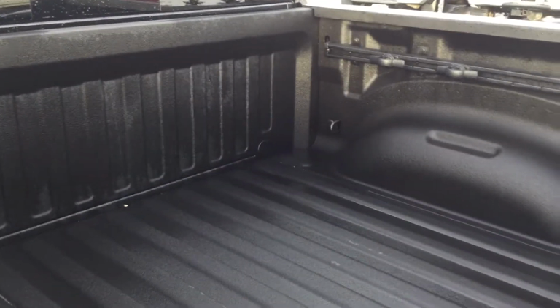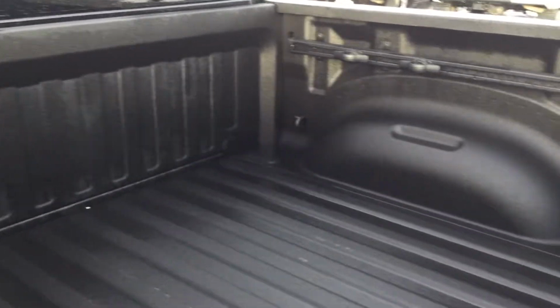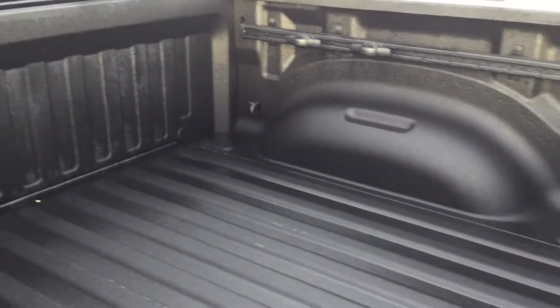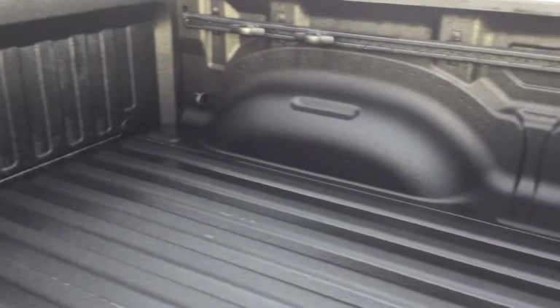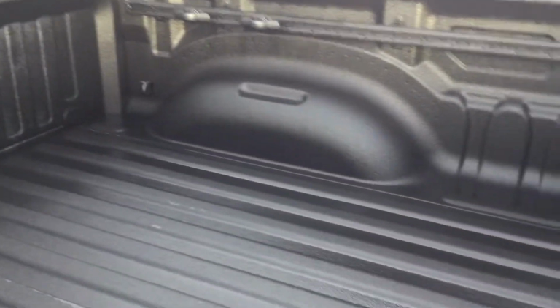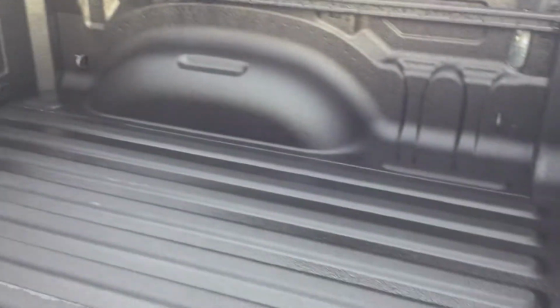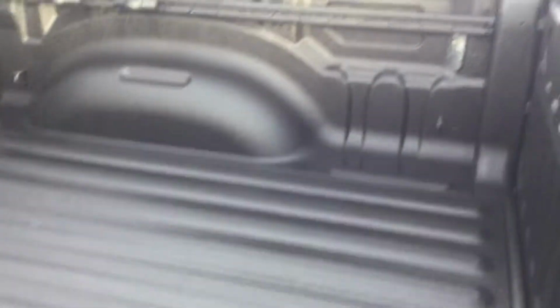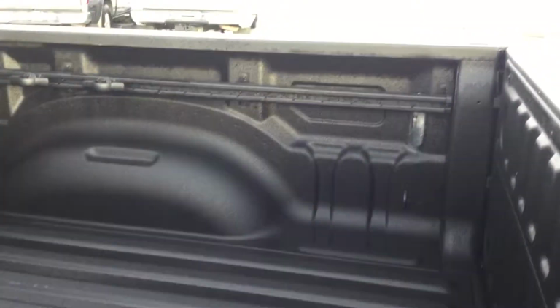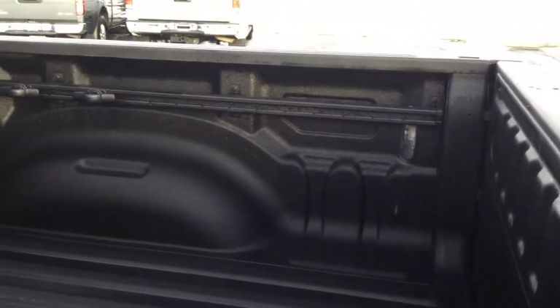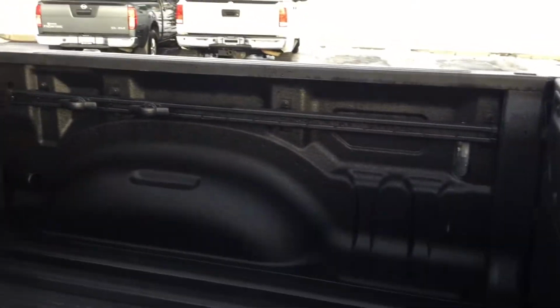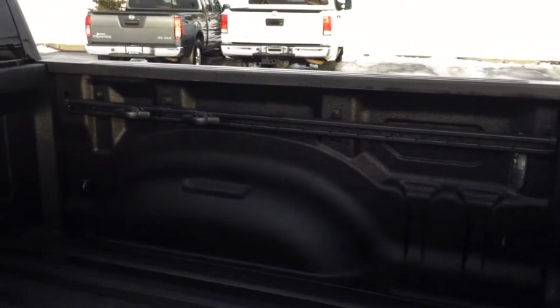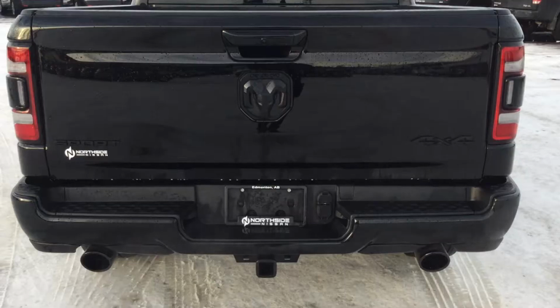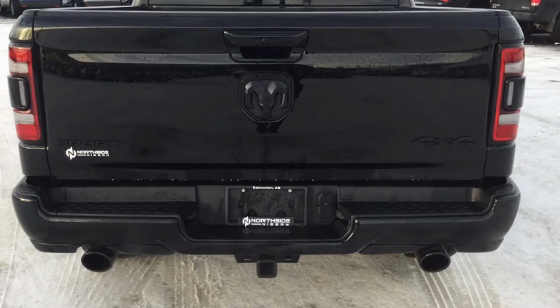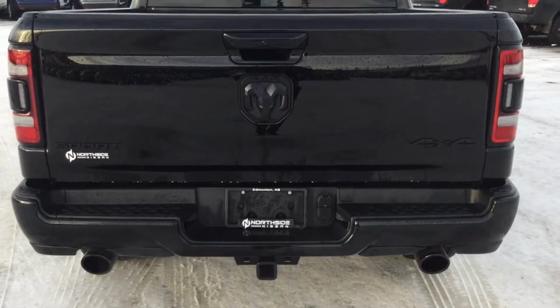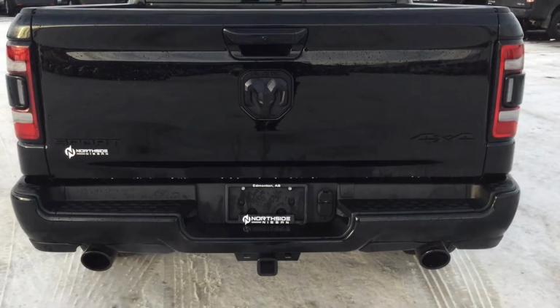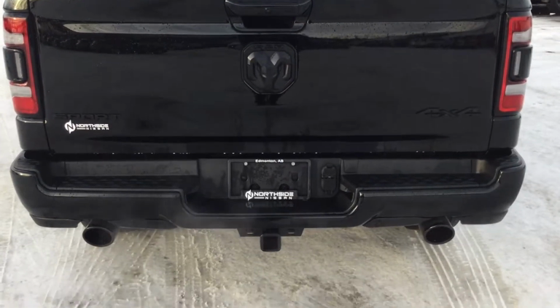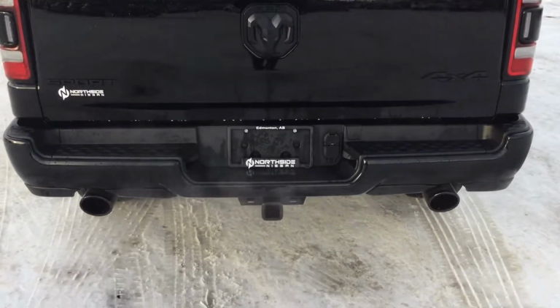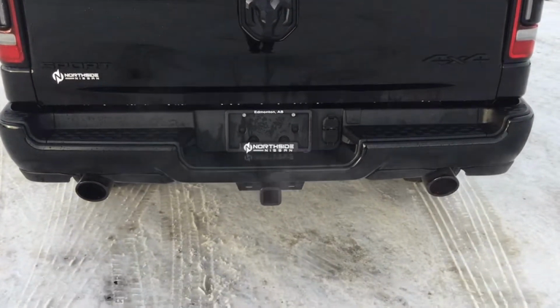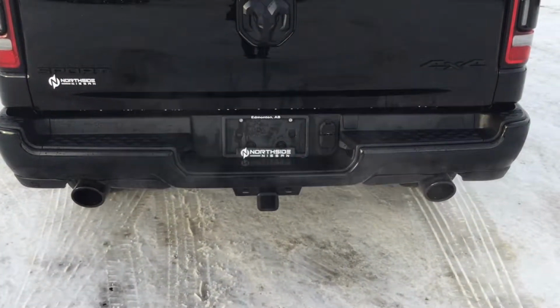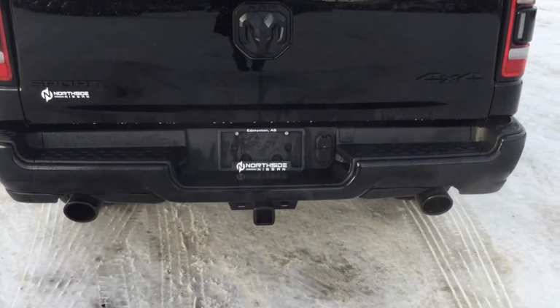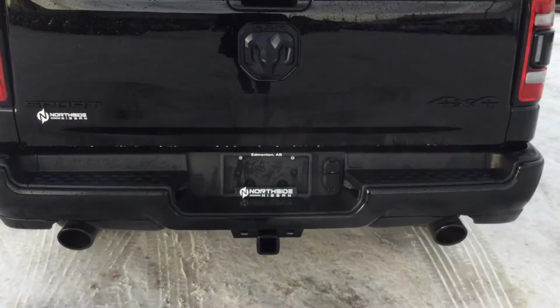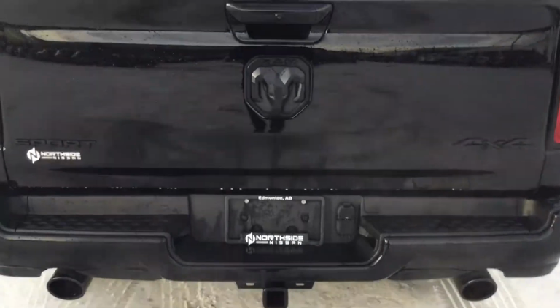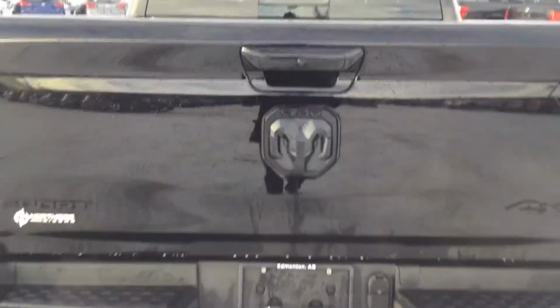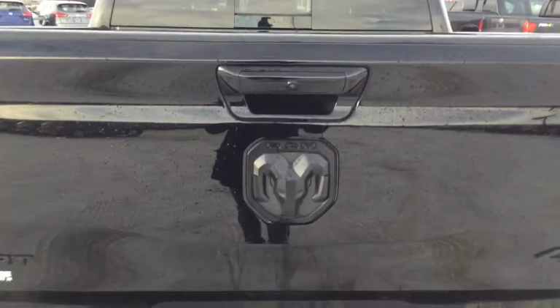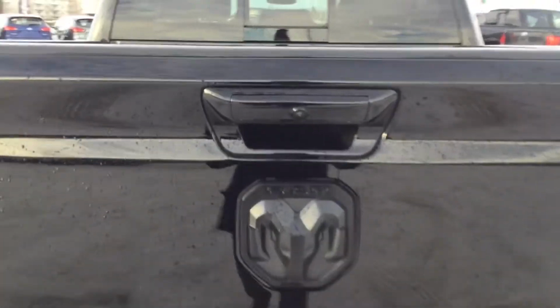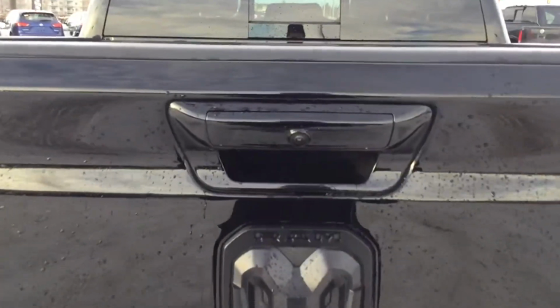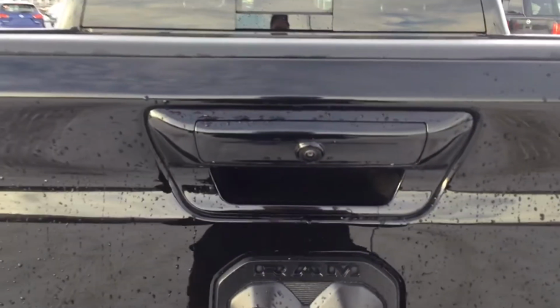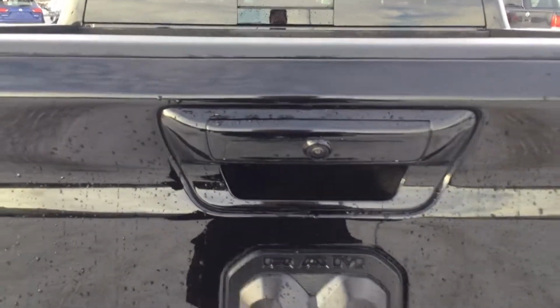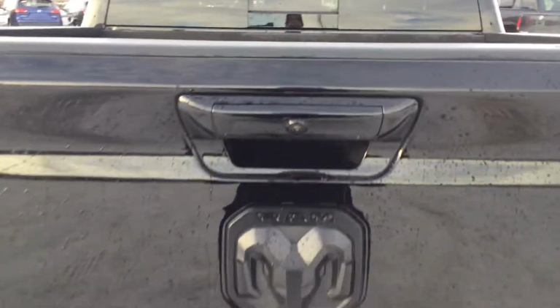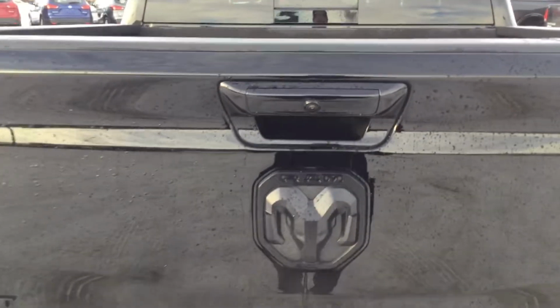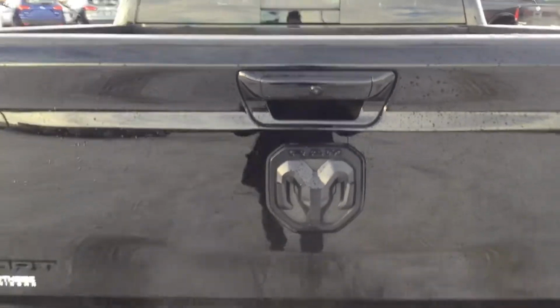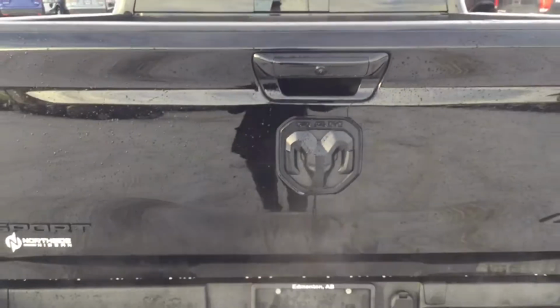Taking a look at the box, this truck does have a box liner and it has adjustable rails on the side. Looking at the very back of the truck, we've got dual exhaust which actually sounds beautiful. We also have a camera right here in the back for your backup camera and for your all-around view monitor.